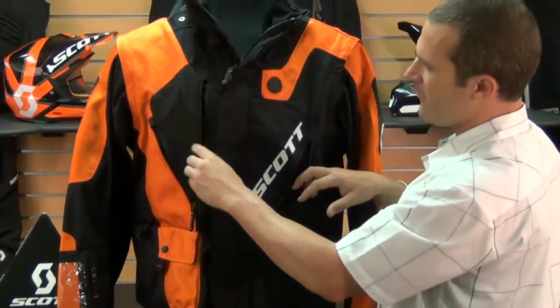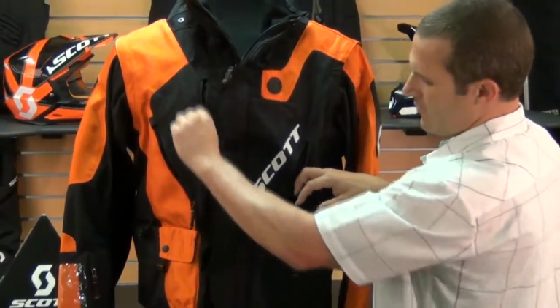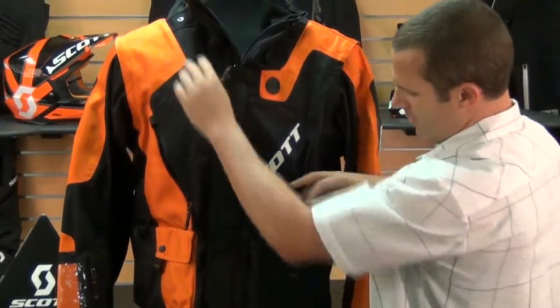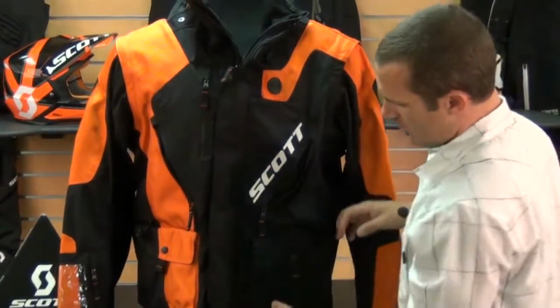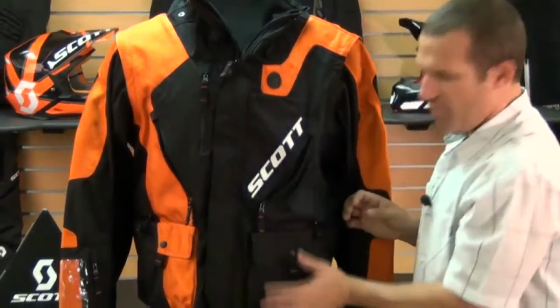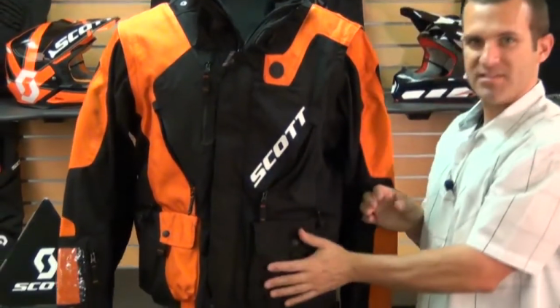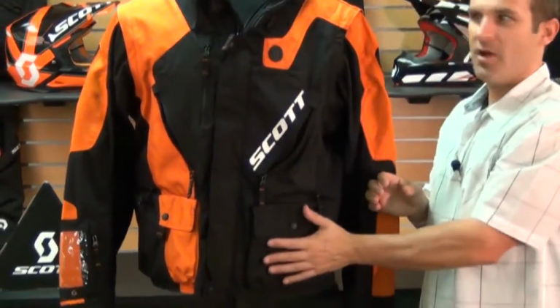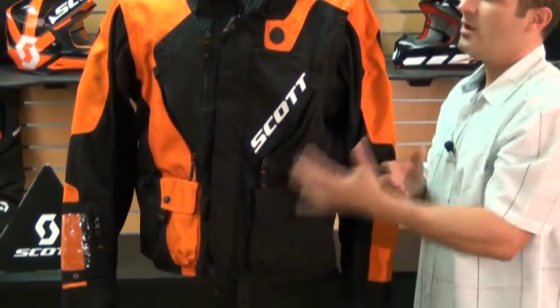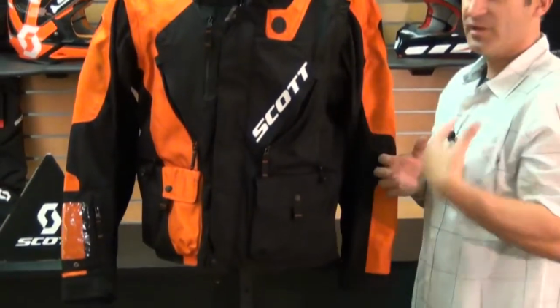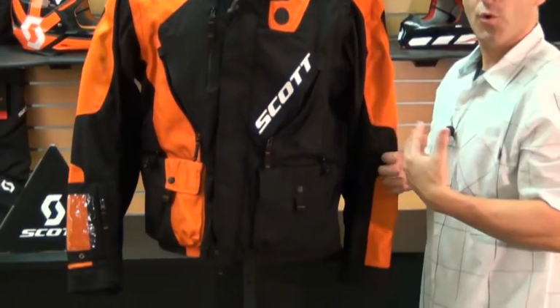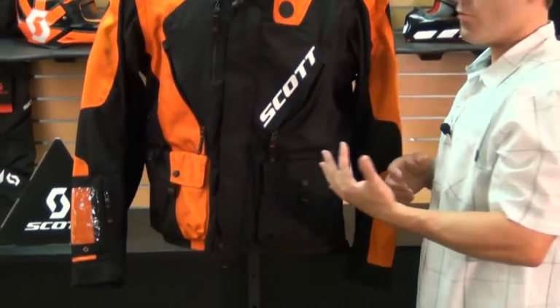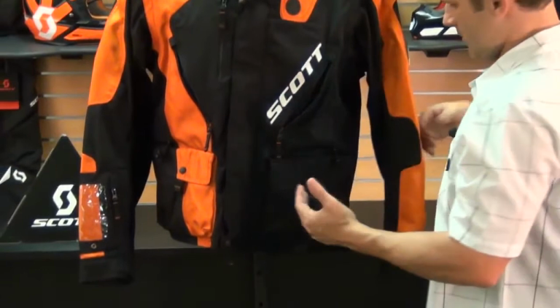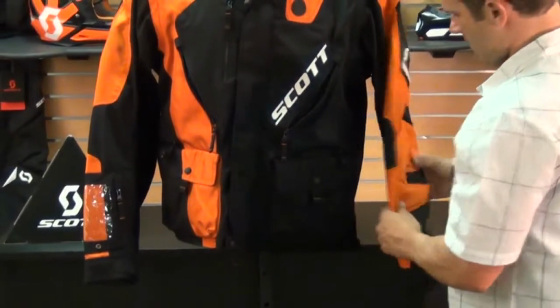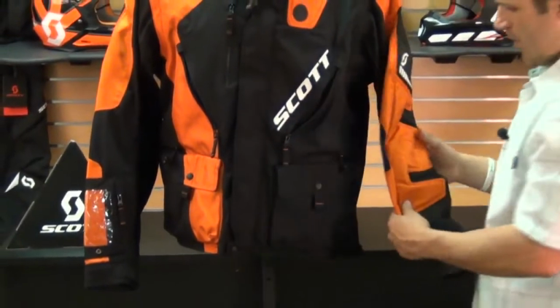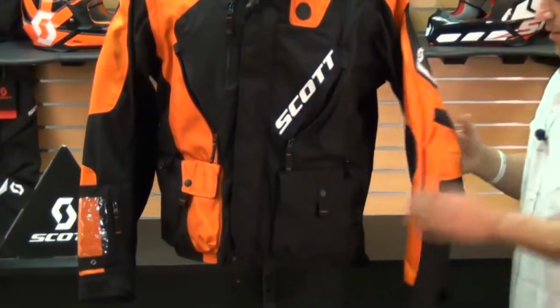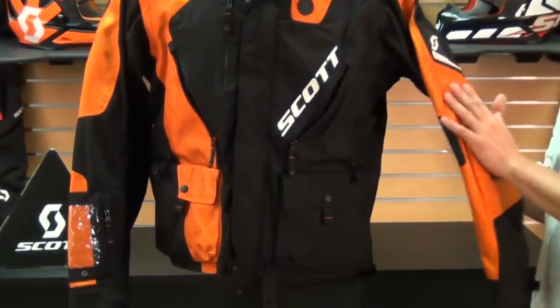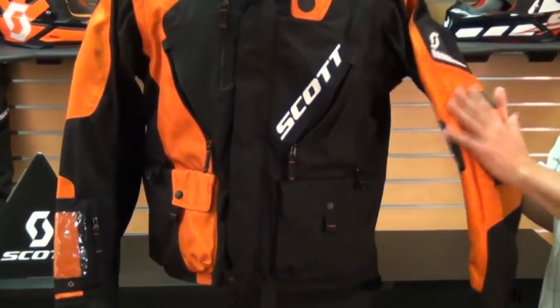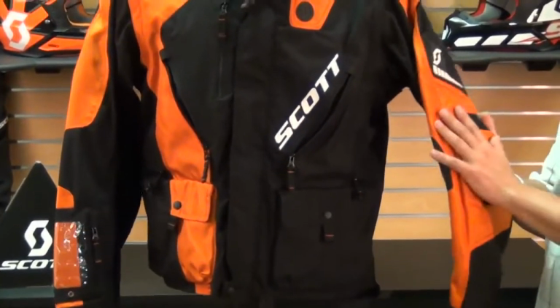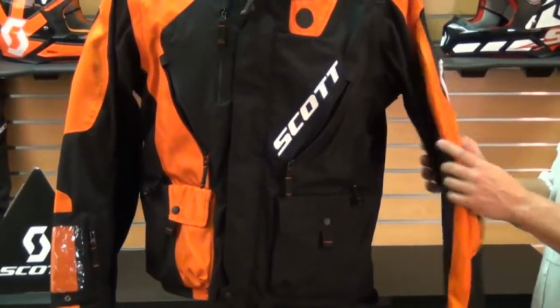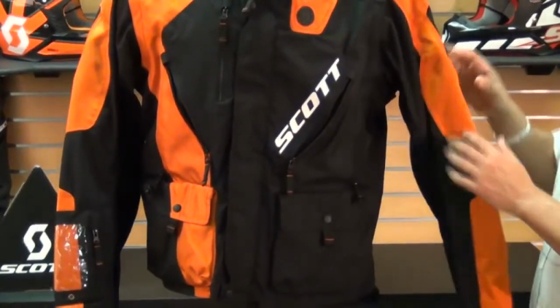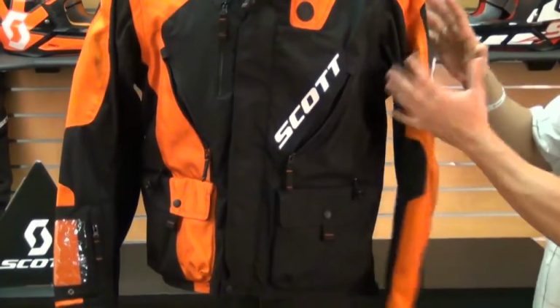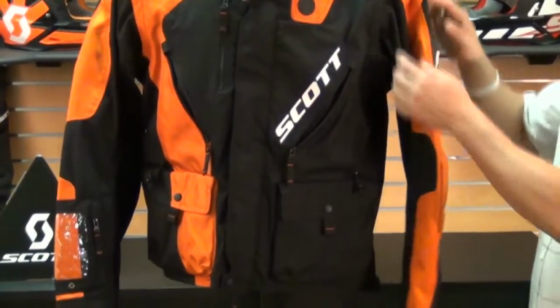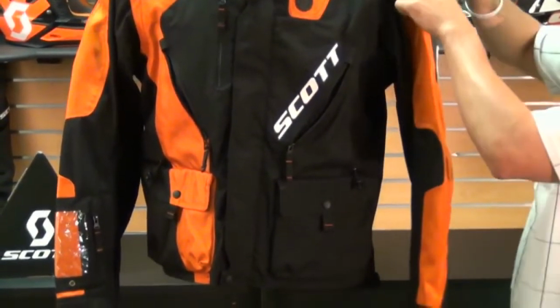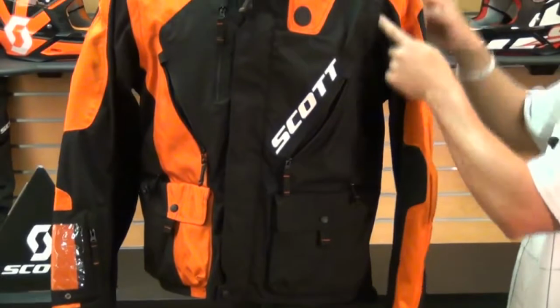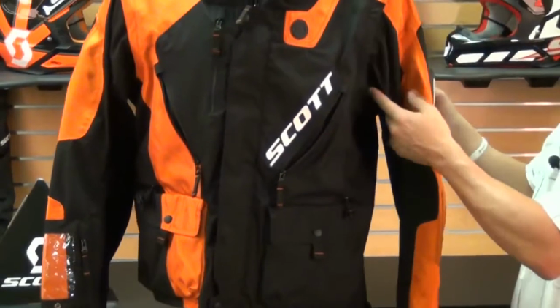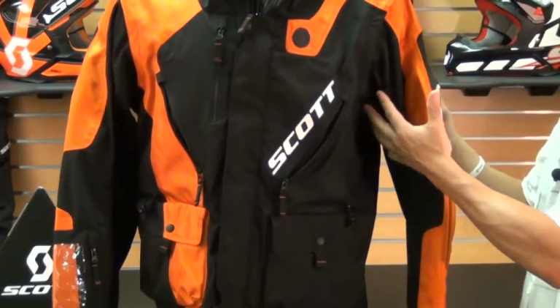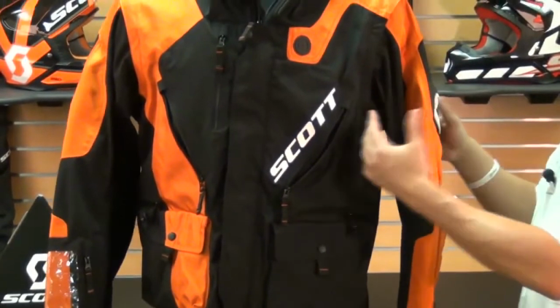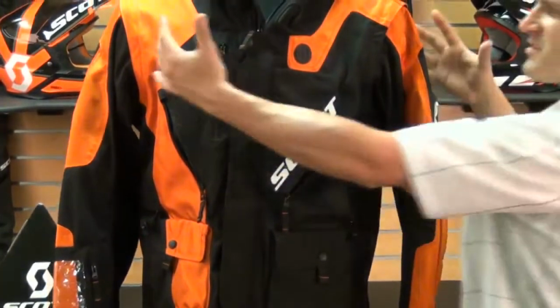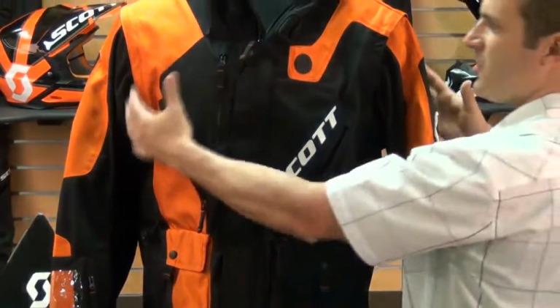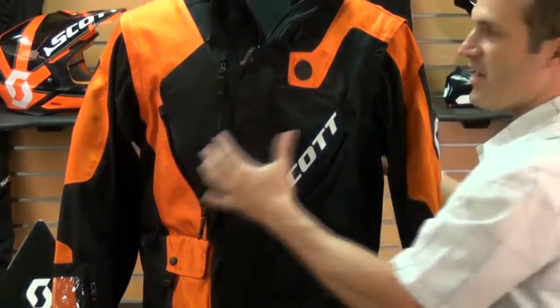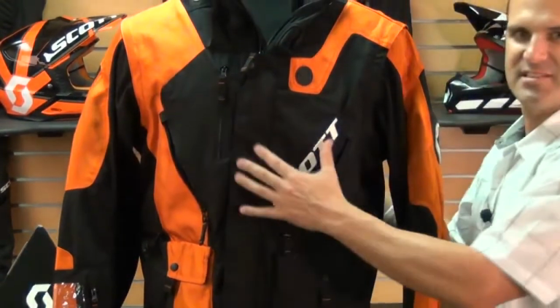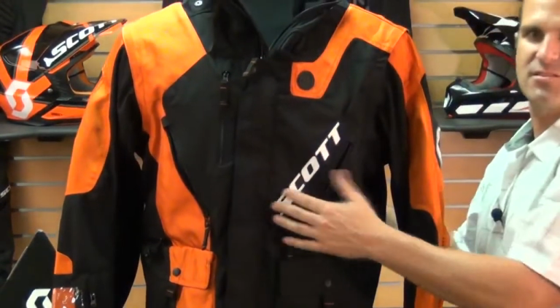There are cargo pockets on the front, so plenty of storage when you're riding. Lightly padded elbows as well. Another really cool feature is it has removable sleeves on both sides, so you can actually wear it as a vest.